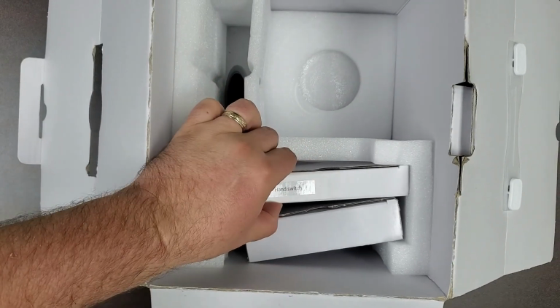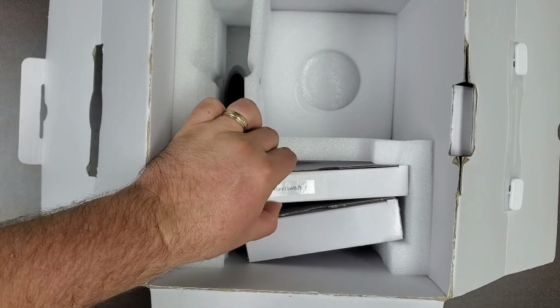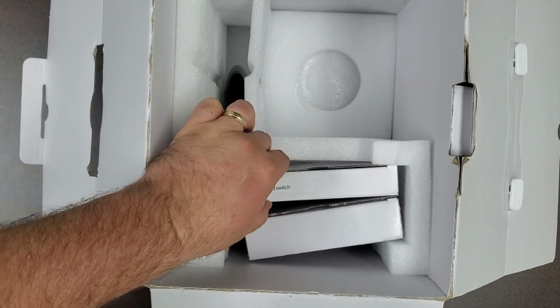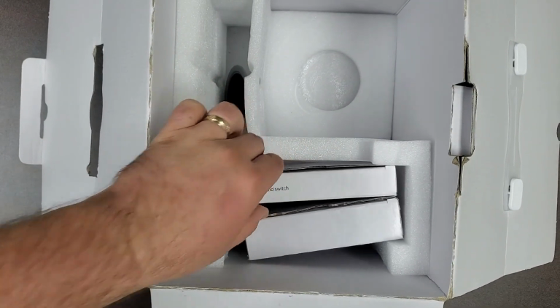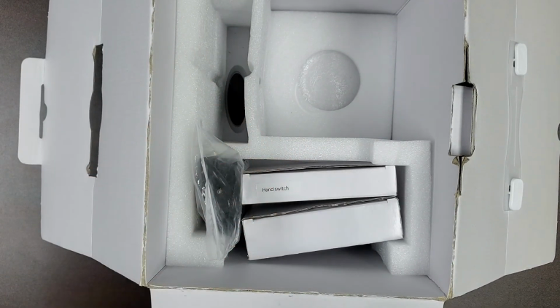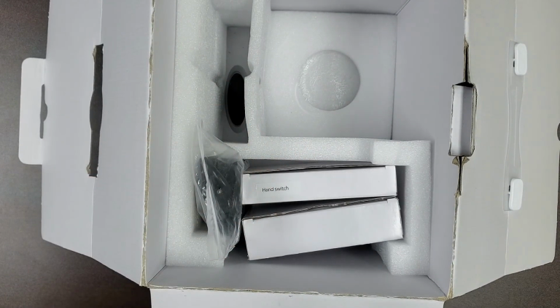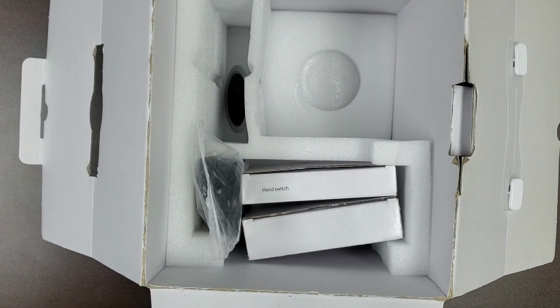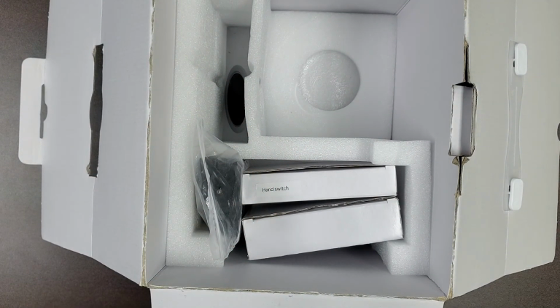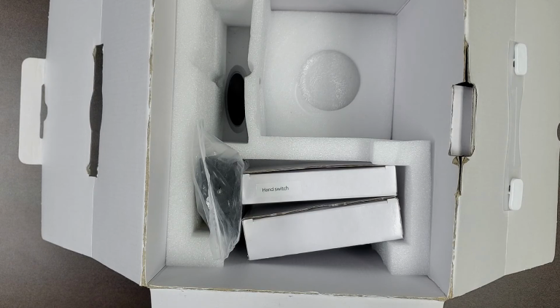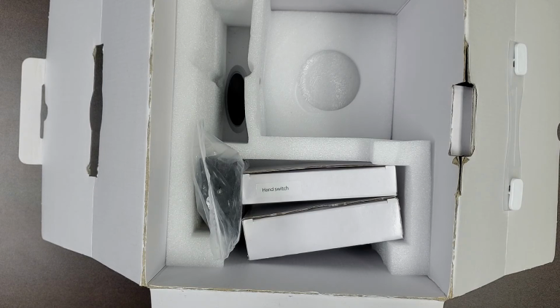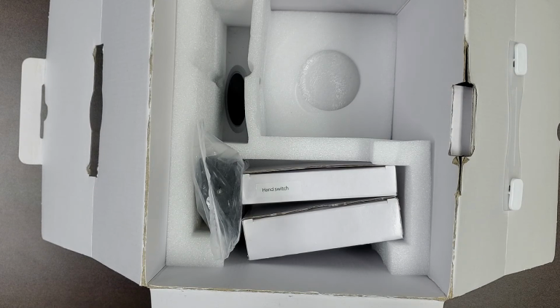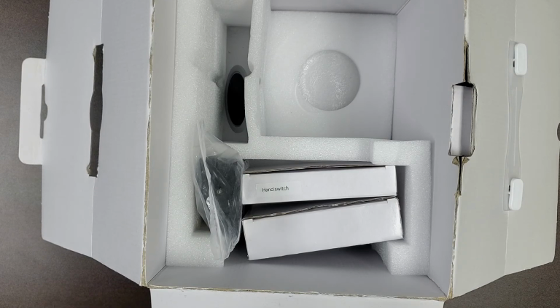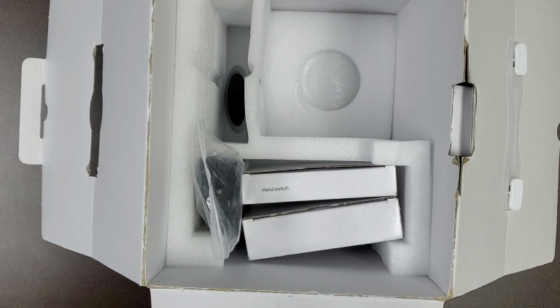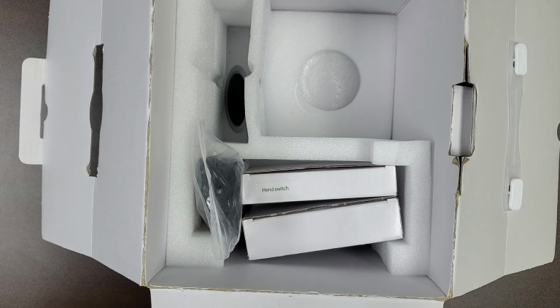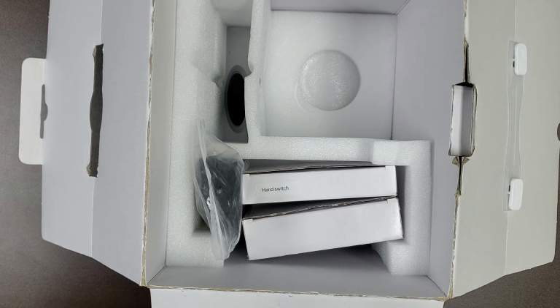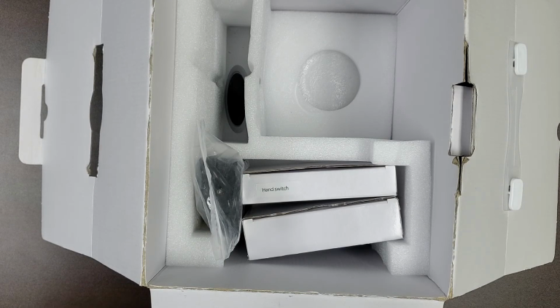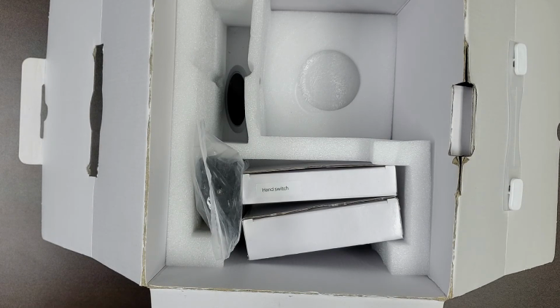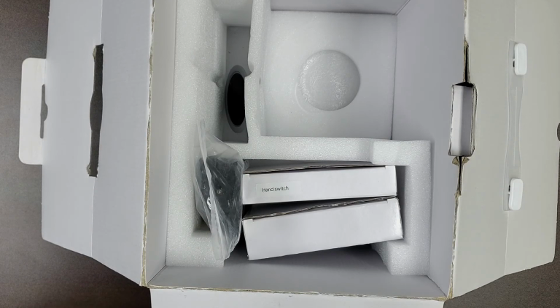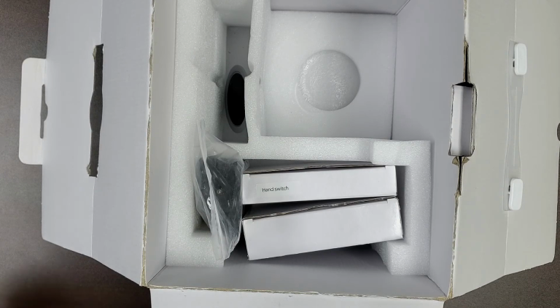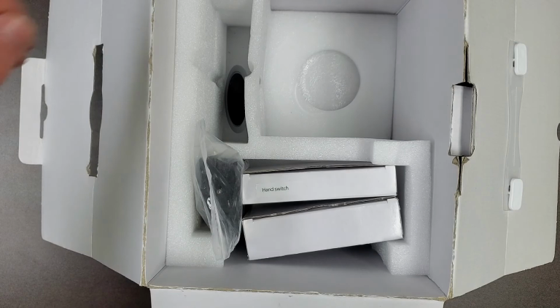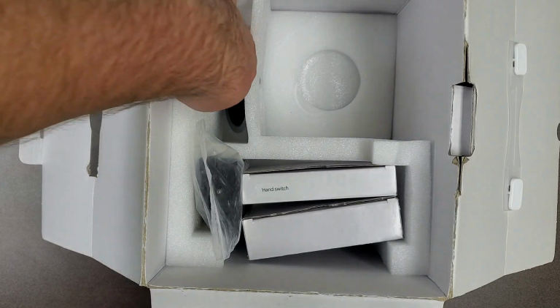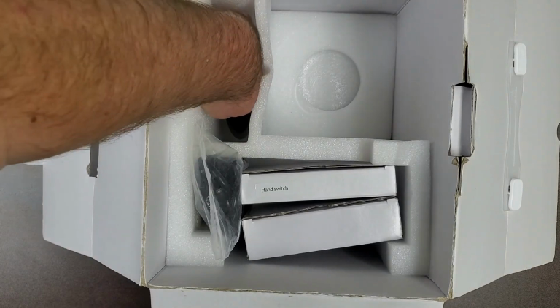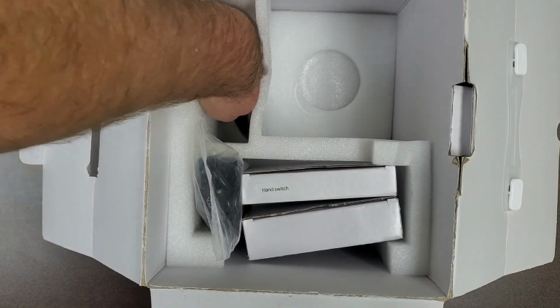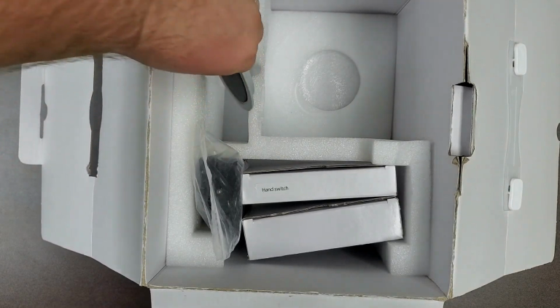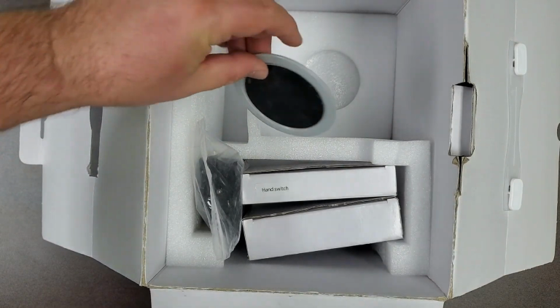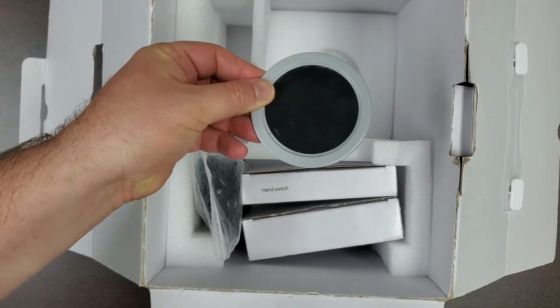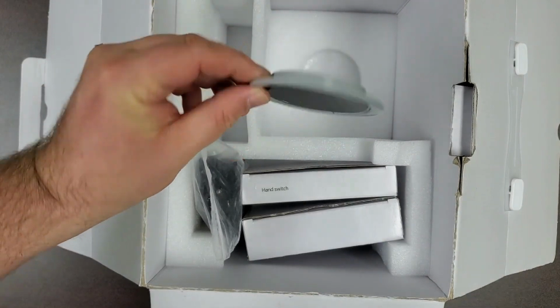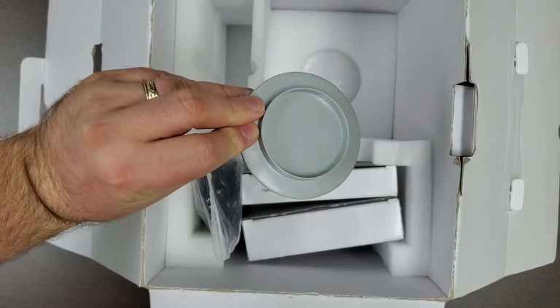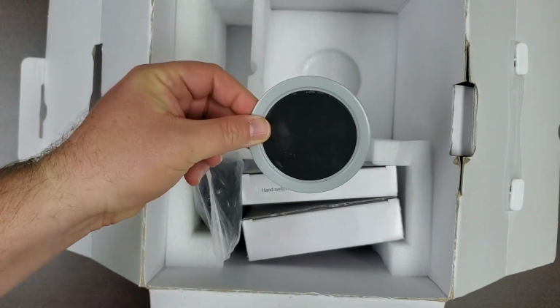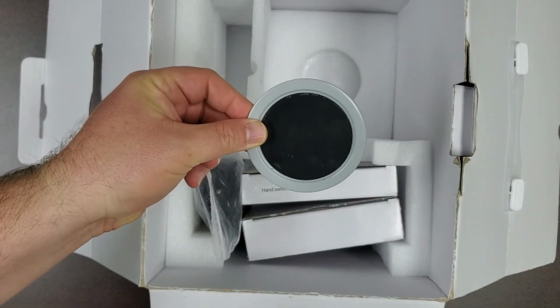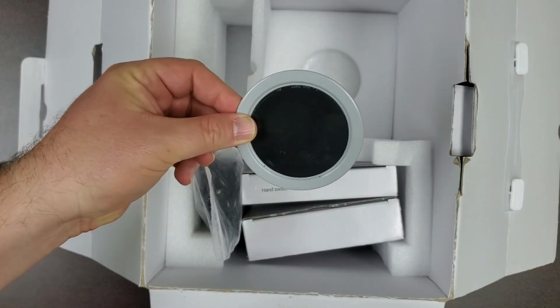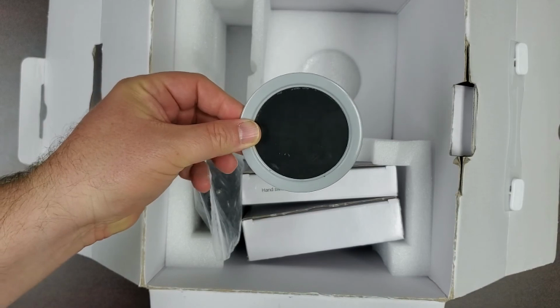The hand switch can attach to the side of the generator to distance the user from the X-ray source. Finally, you will find the FFC jig in the bottom of this section. This is used to calibrate the port view sensor to the Vetport X4.